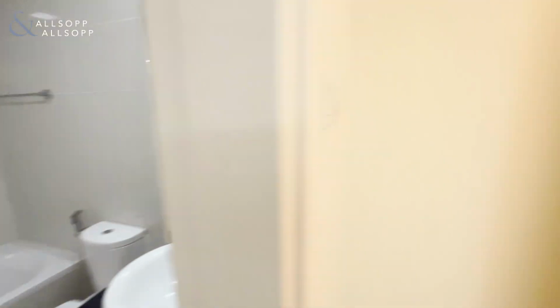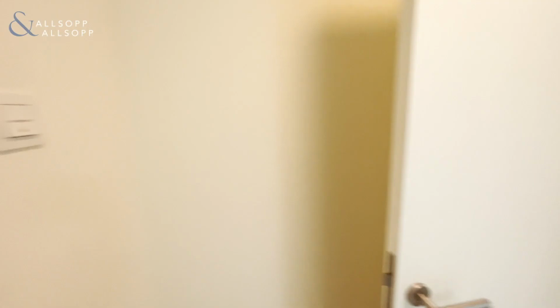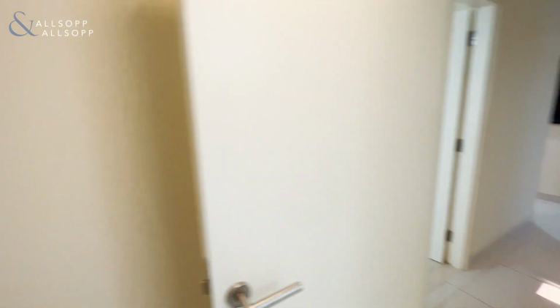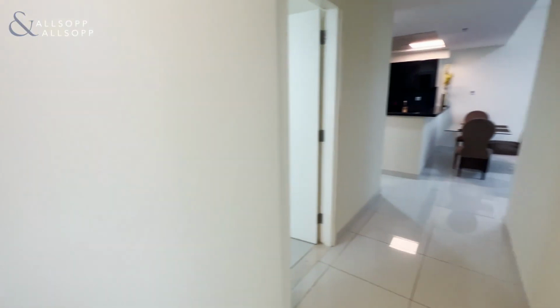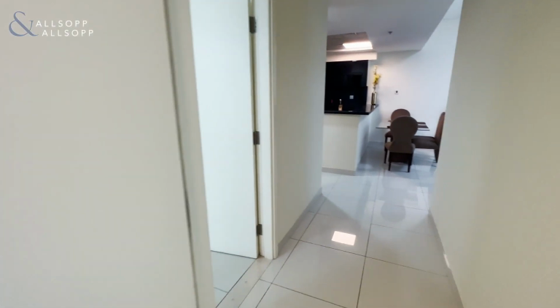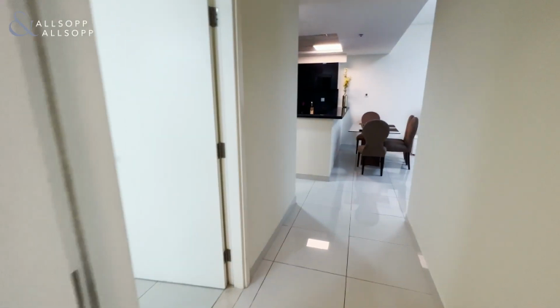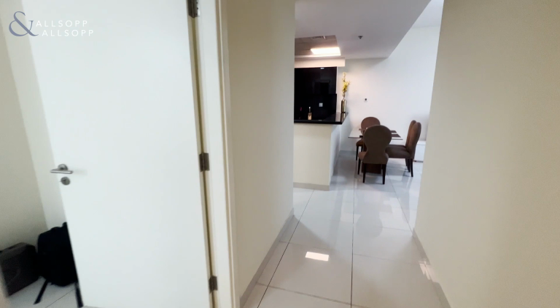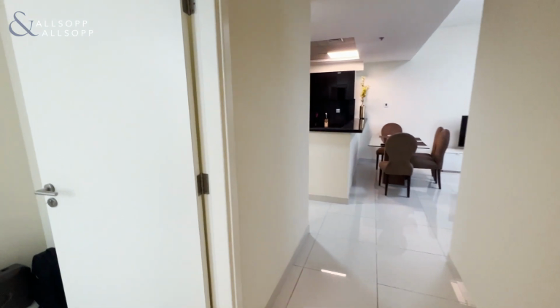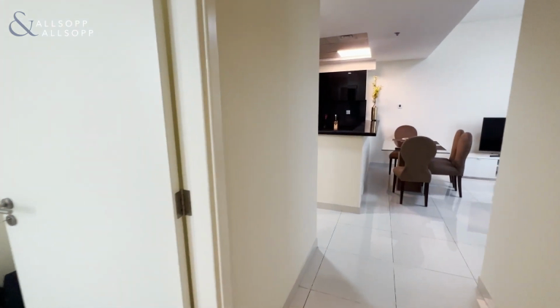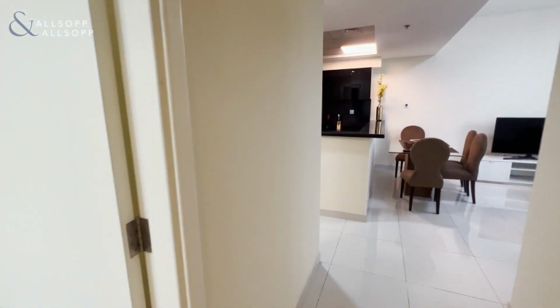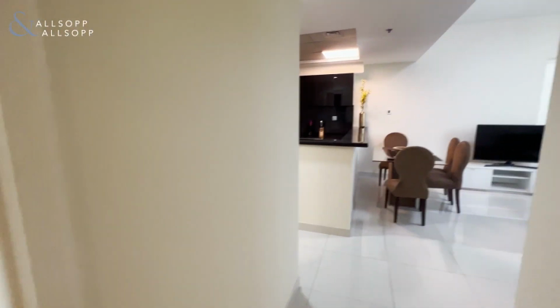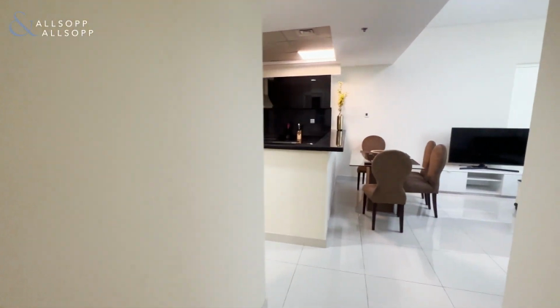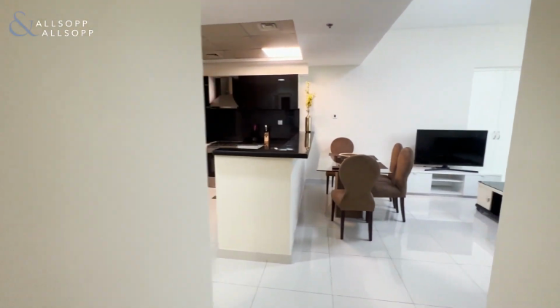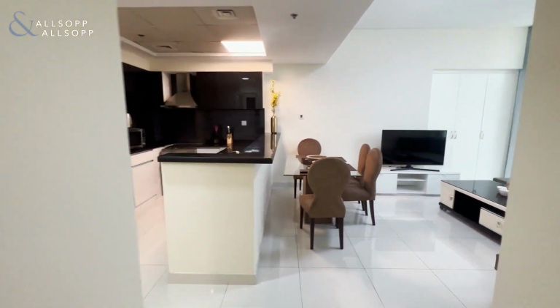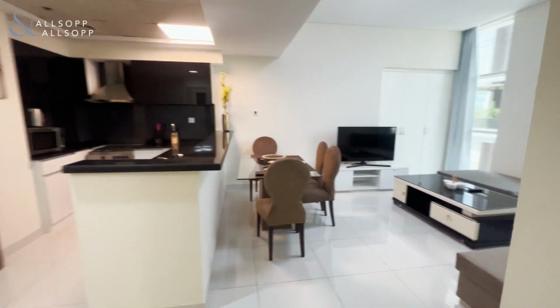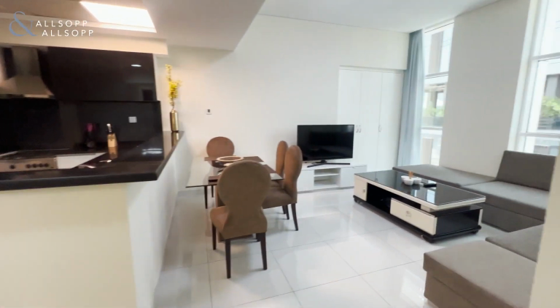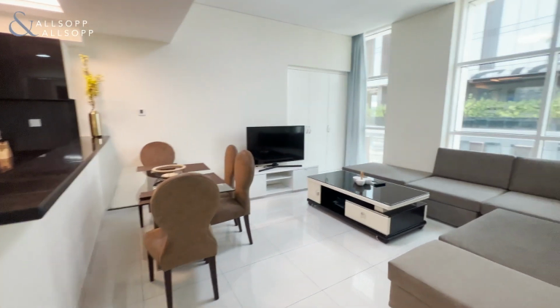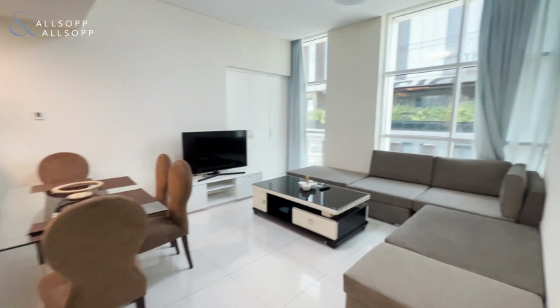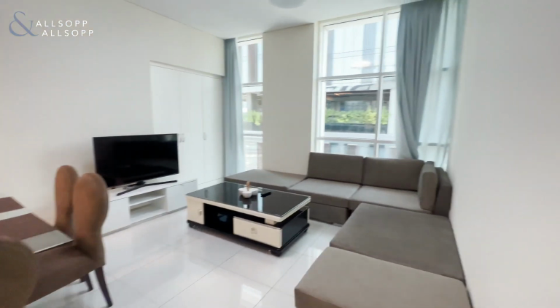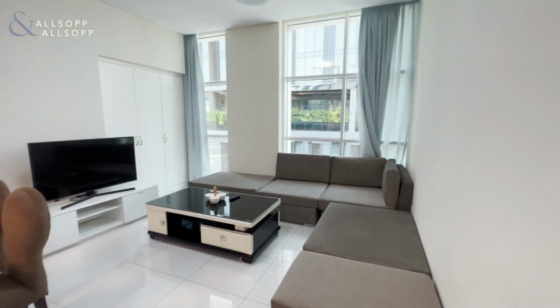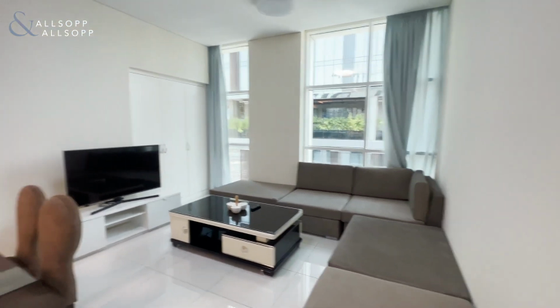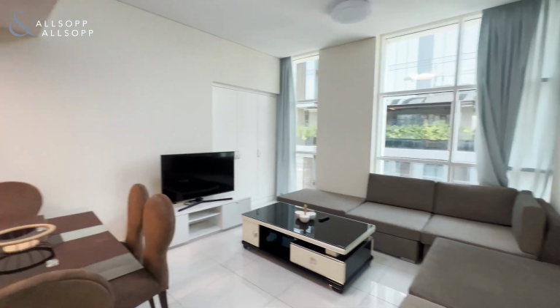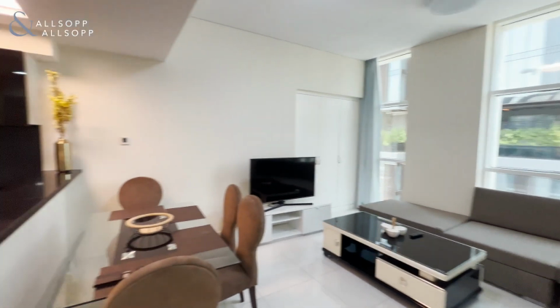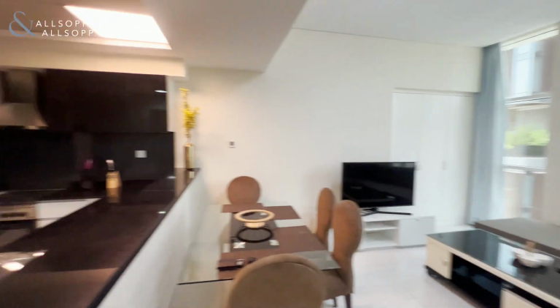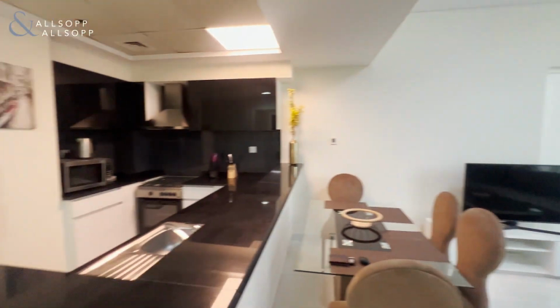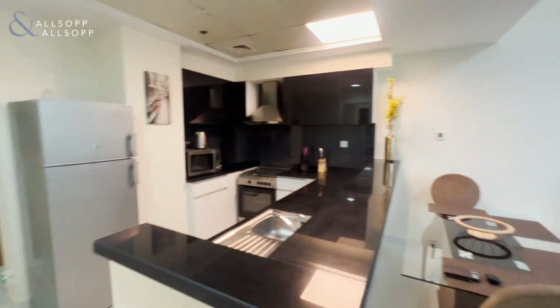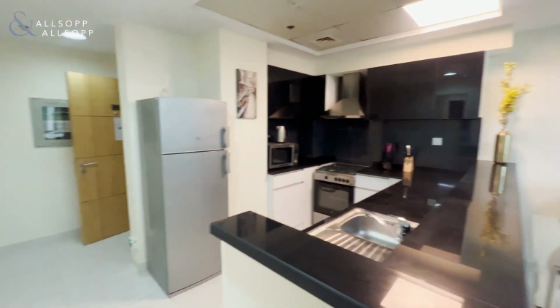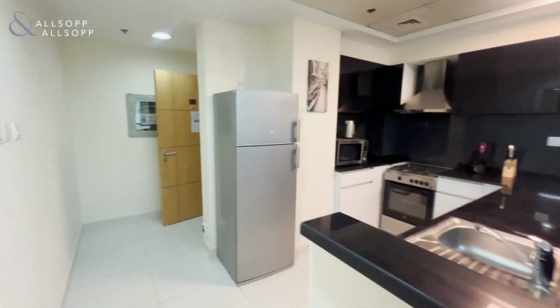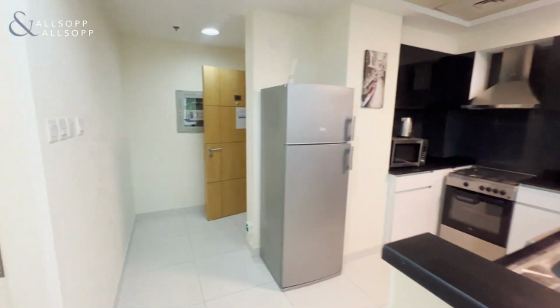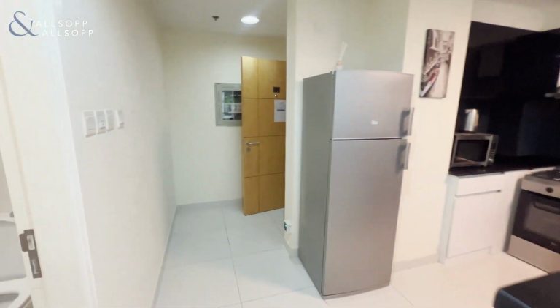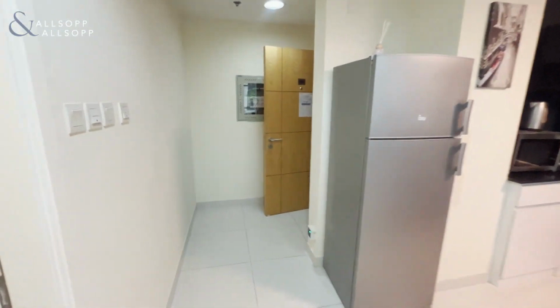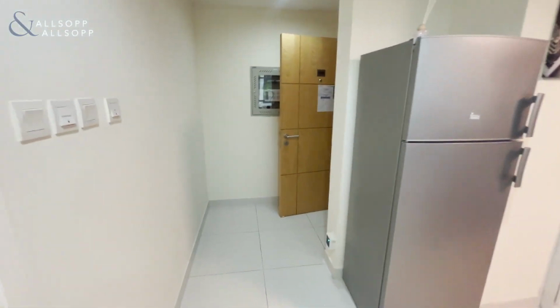And then also it has its own ensuite through the bedroom as well. So altogether two bedrooms, three bathrooms, sitting at just under a thousand square foot. Any questions, any queries, please do get back to me. Thank you for watching. Take care.